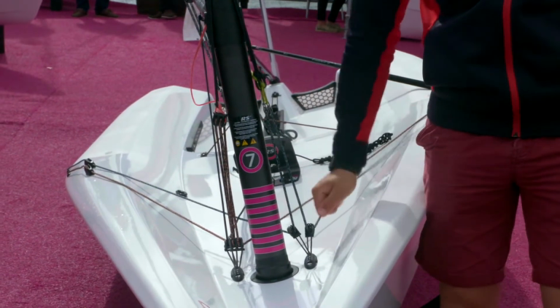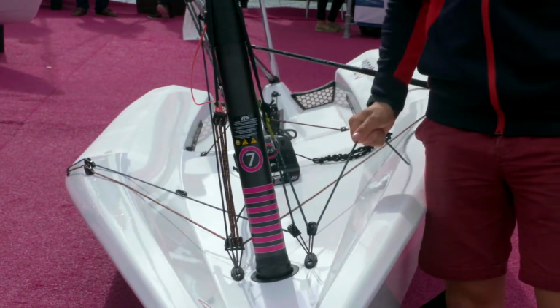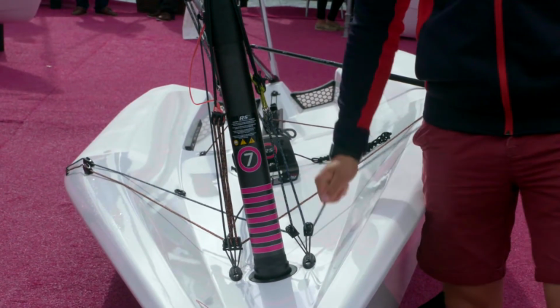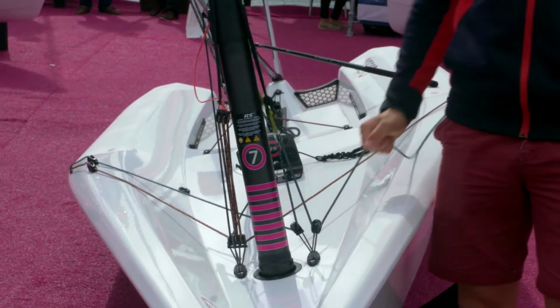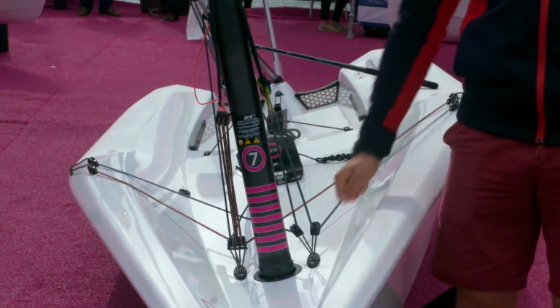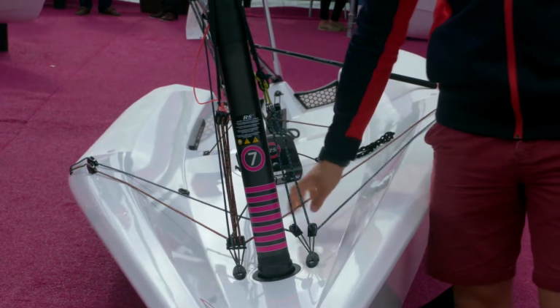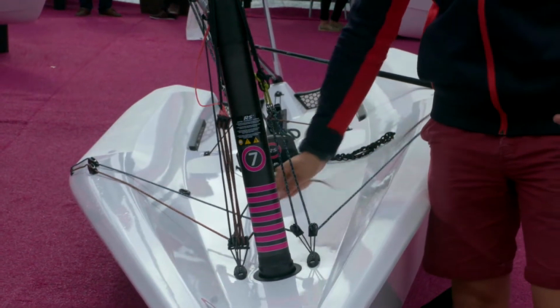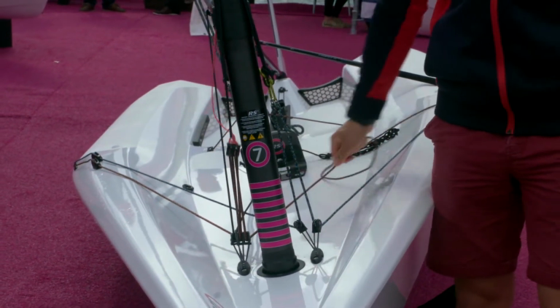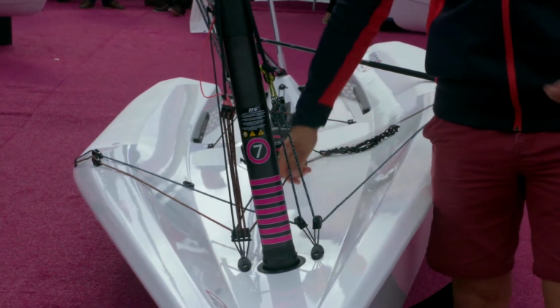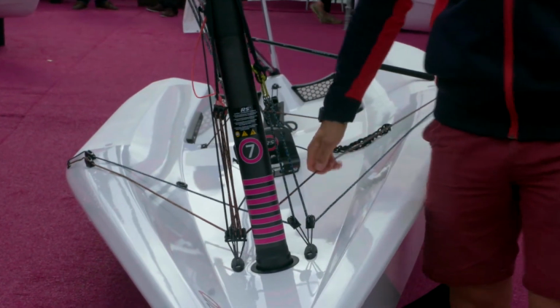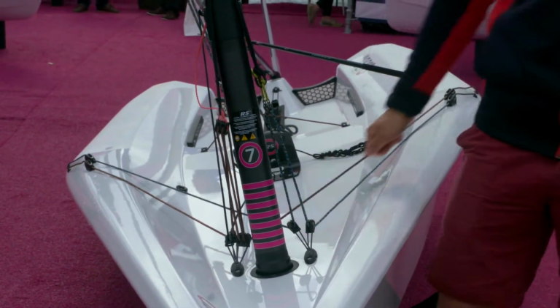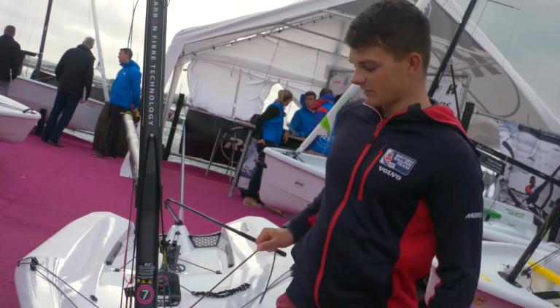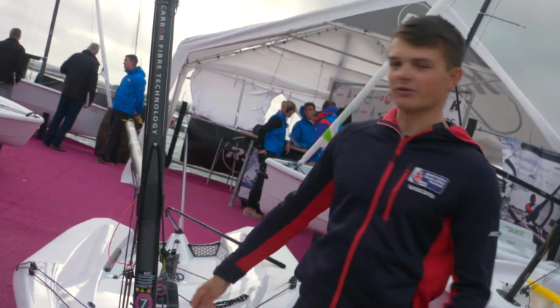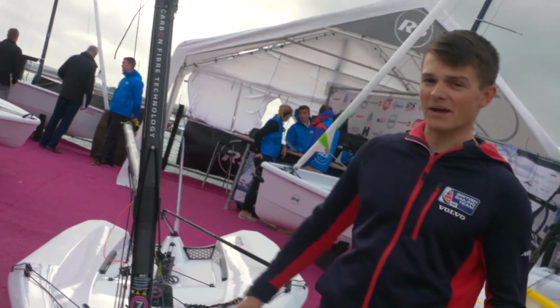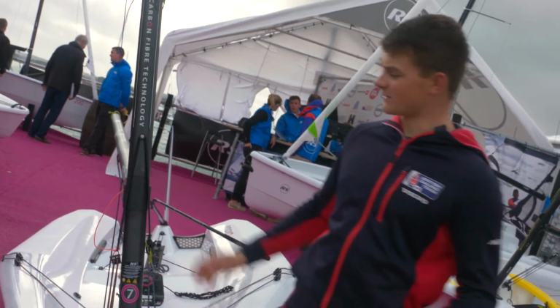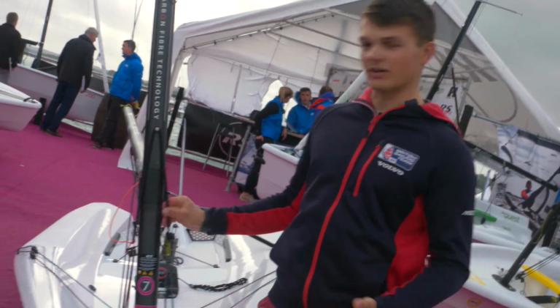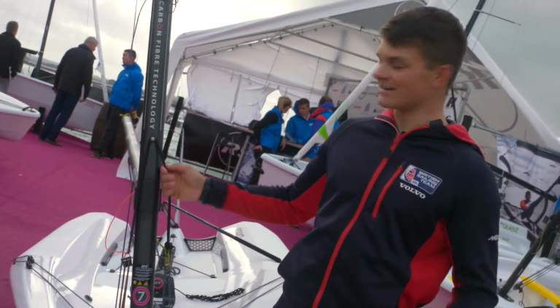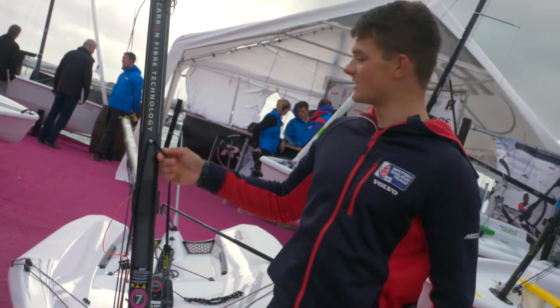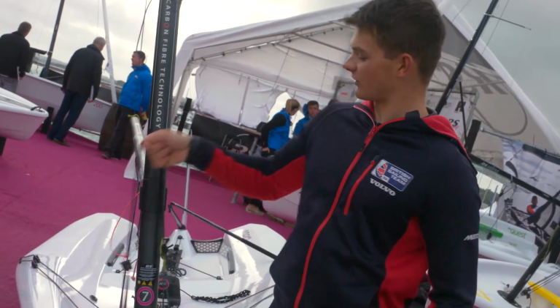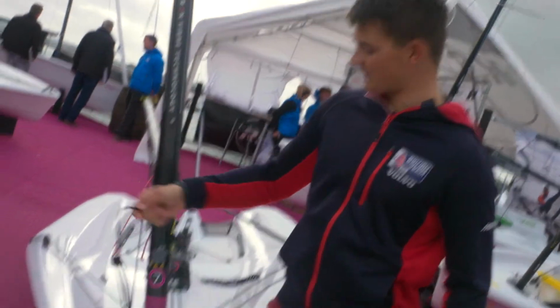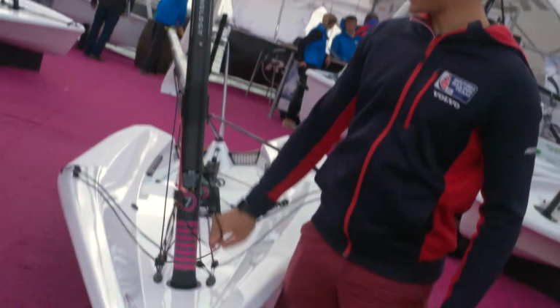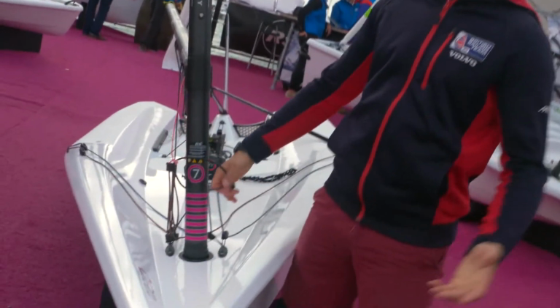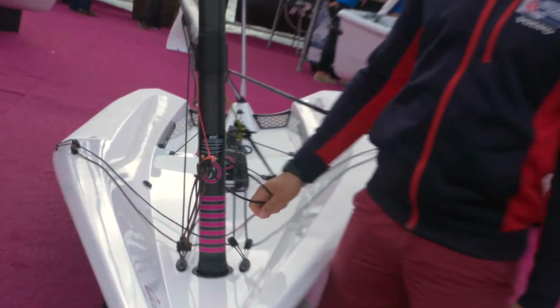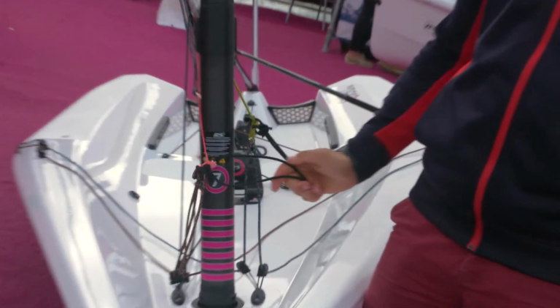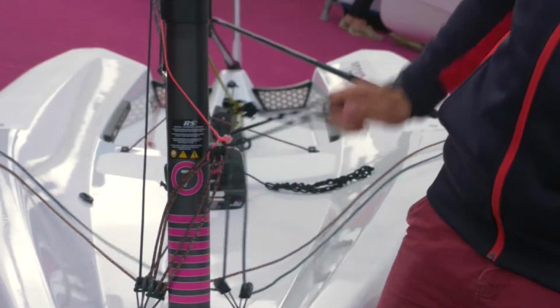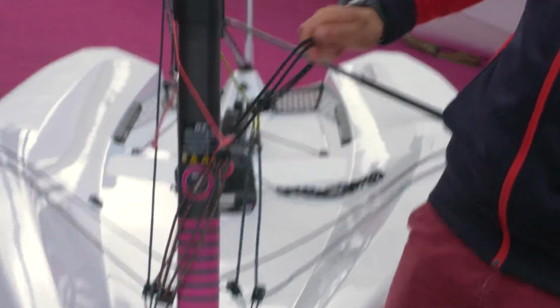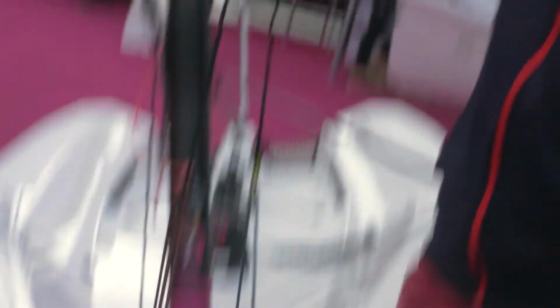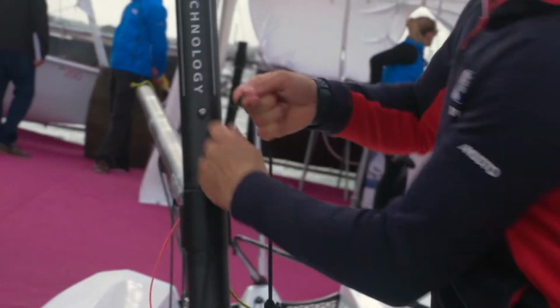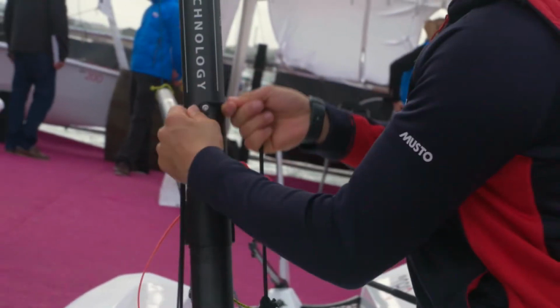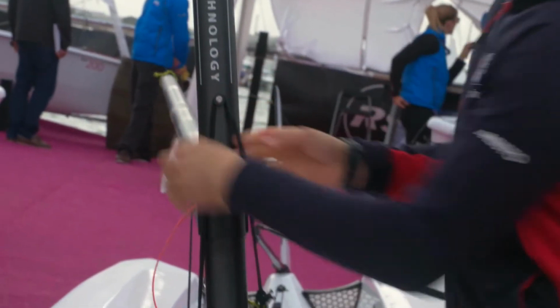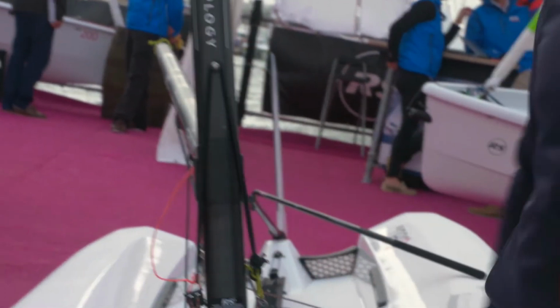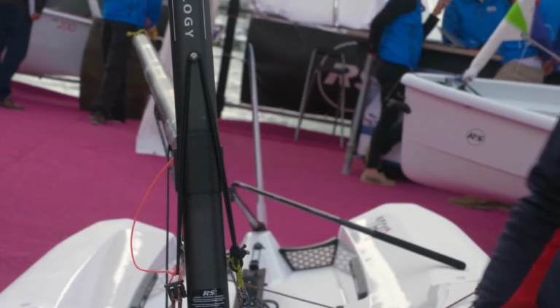There are no problems around the windward mark with controls being stuck and not coming up. The great thing about the system is when you've done sailing for the day you can just unclip it like this and leave it in your boat, and when you go sailing the next day you just reclip it back on ready to sail.